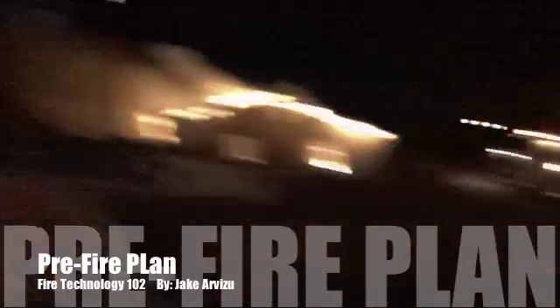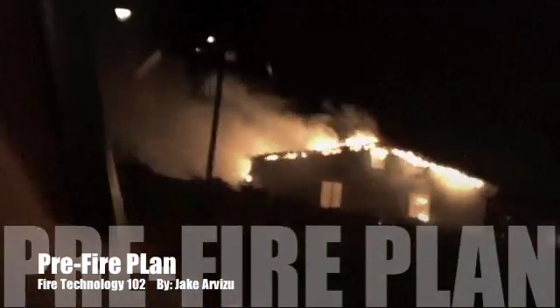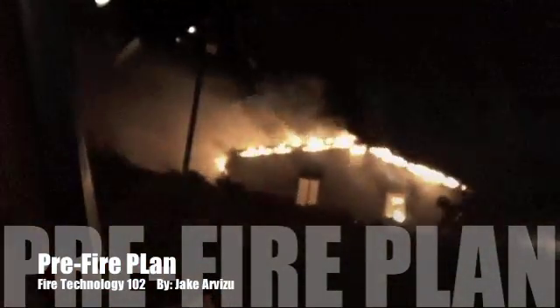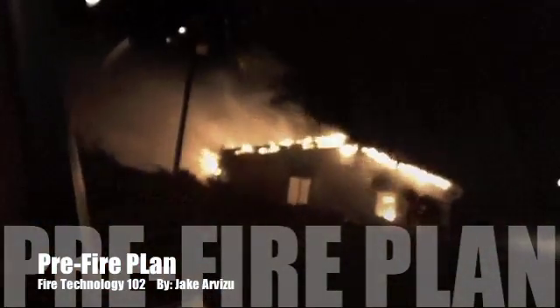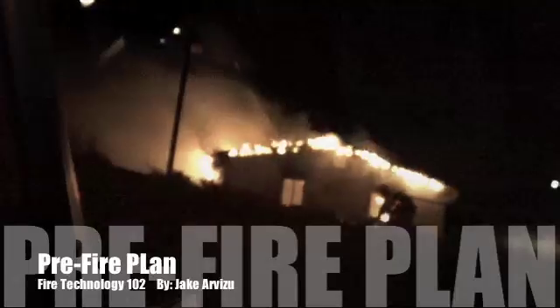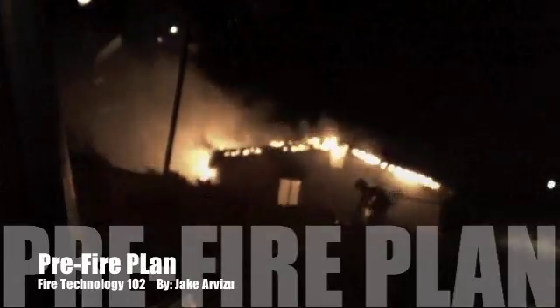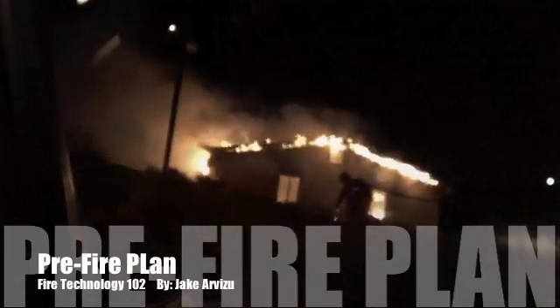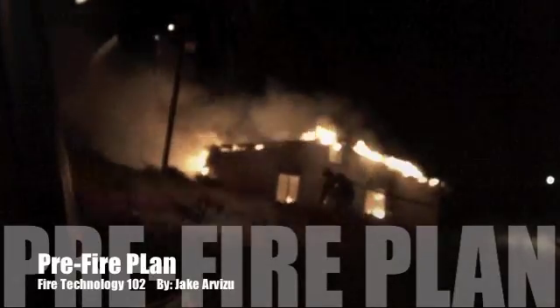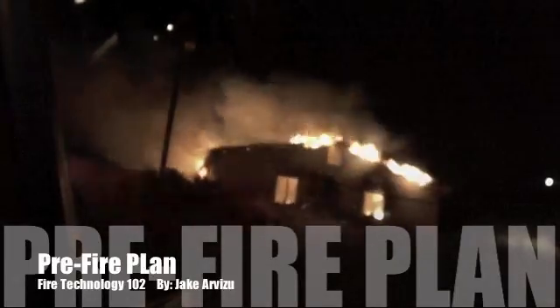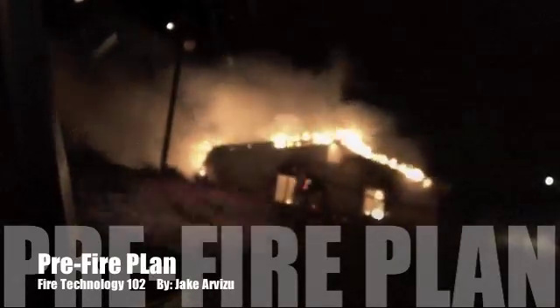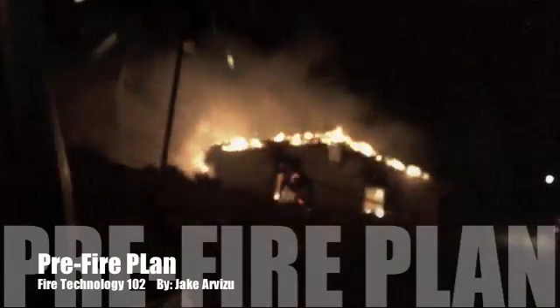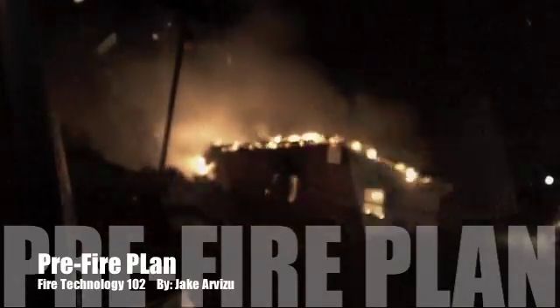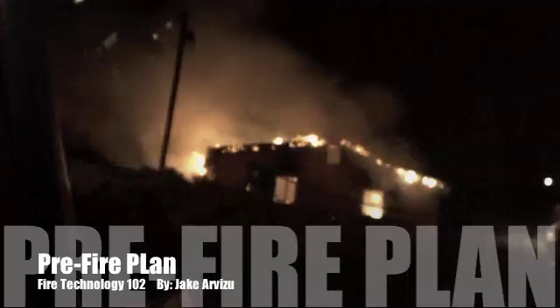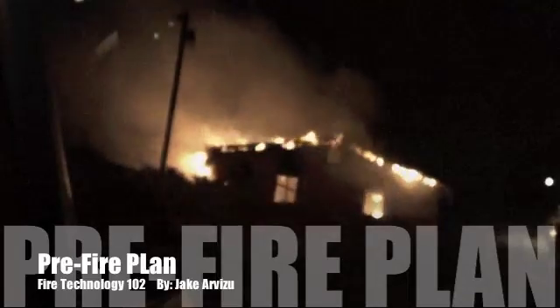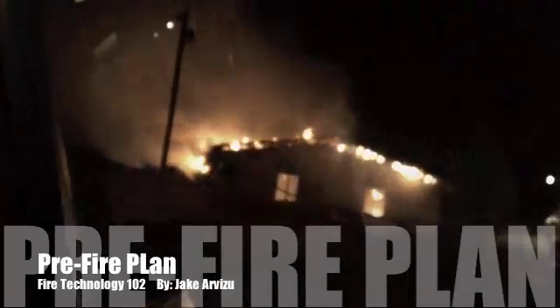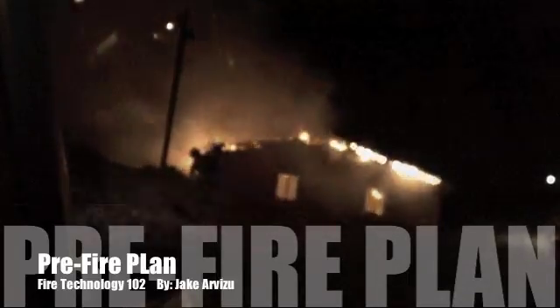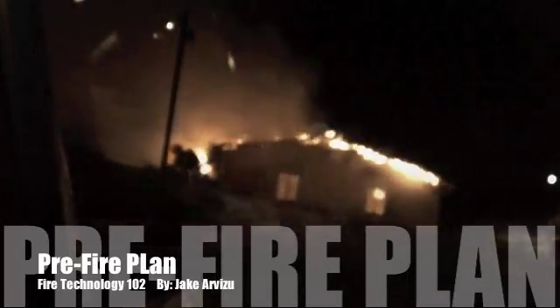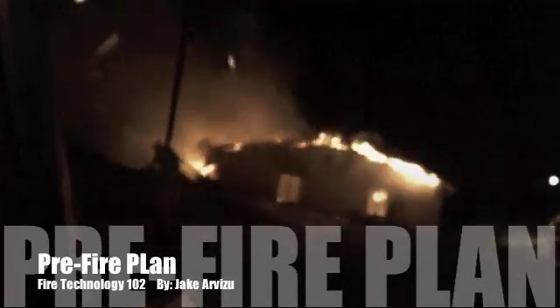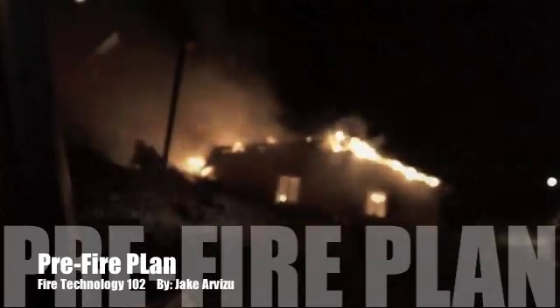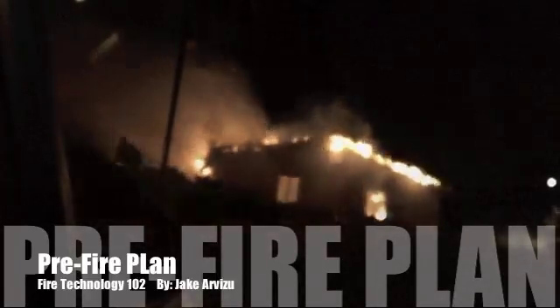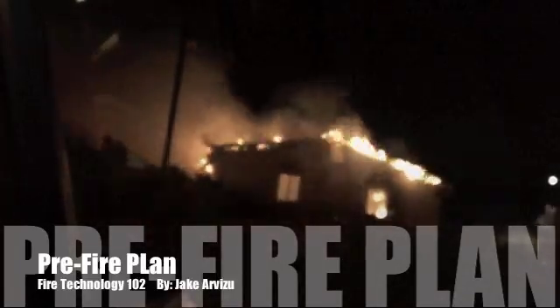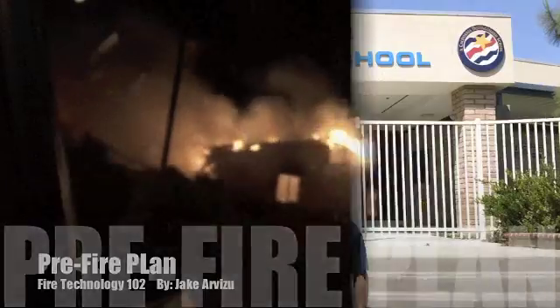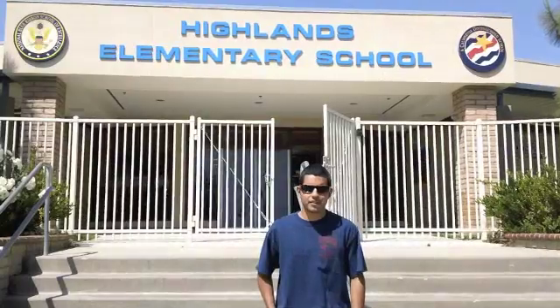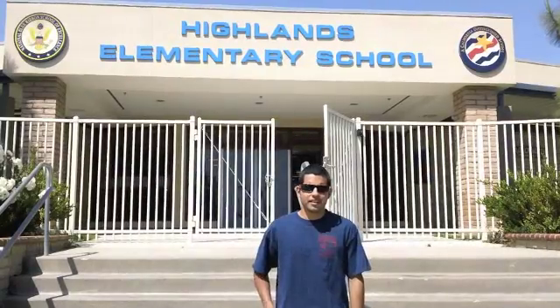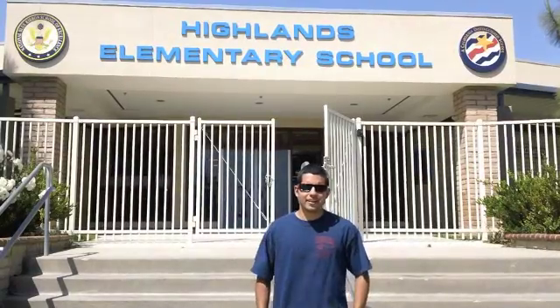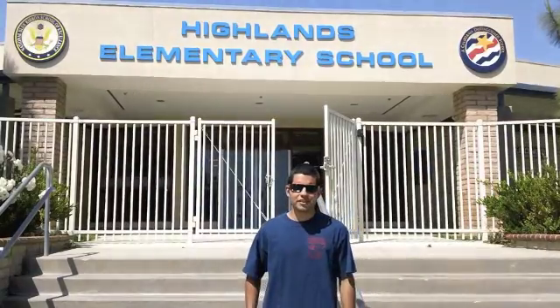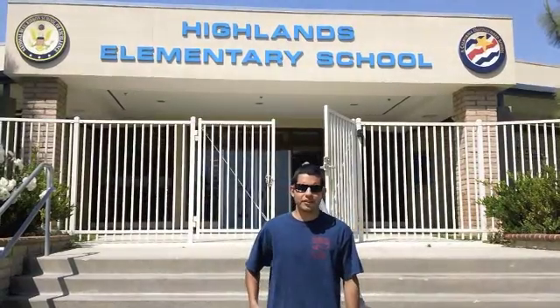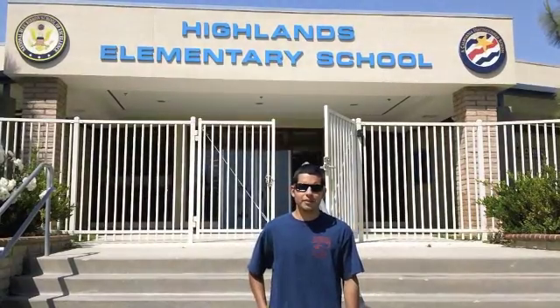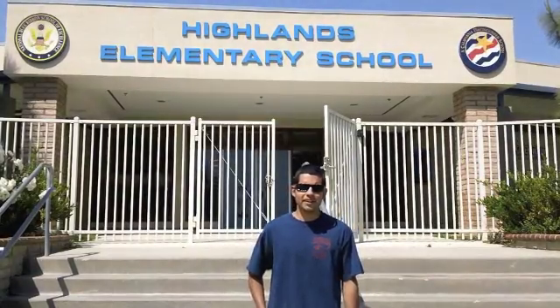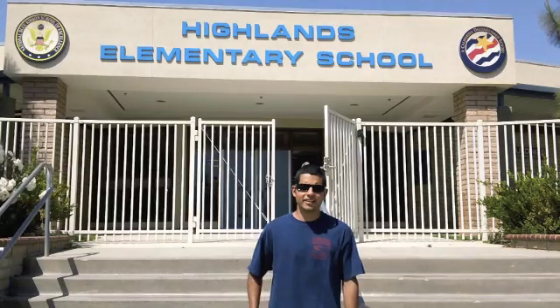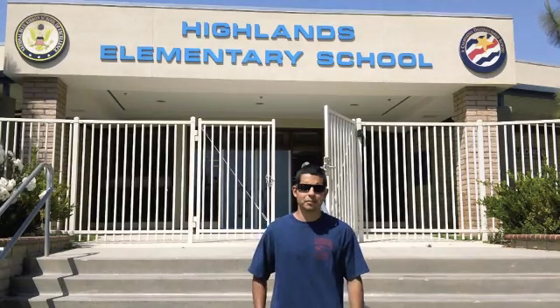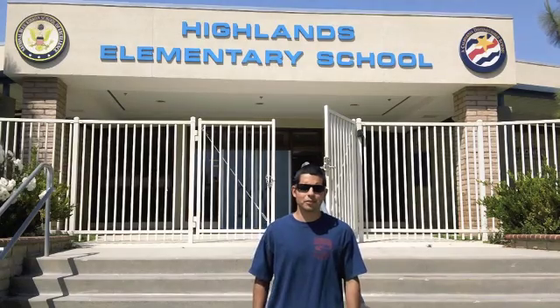Squad 131, Battalion 22, go ahead and come on in. Battalion 22, Squad 131, come. Hi, my name is Jake Arvizan and I'll be explaining how to conduct a pre-fire plan.